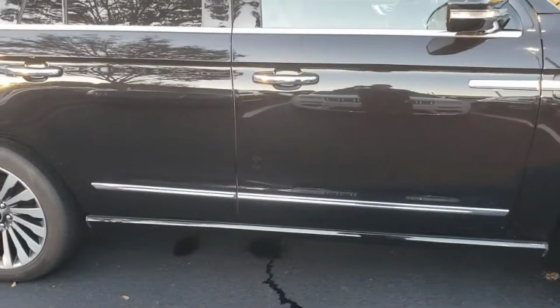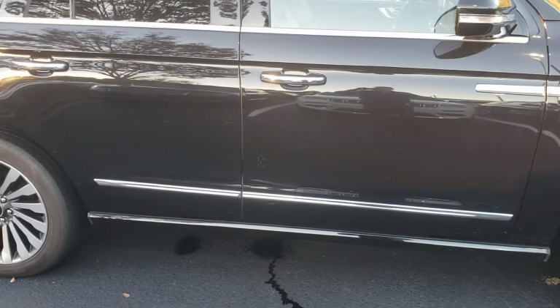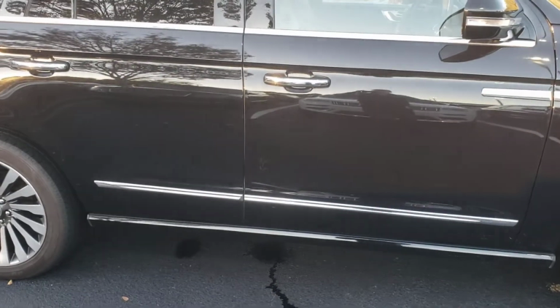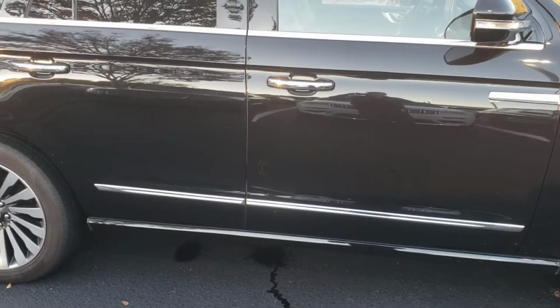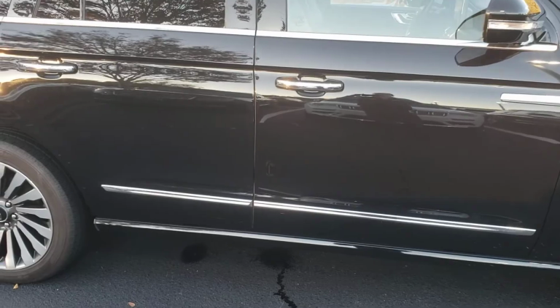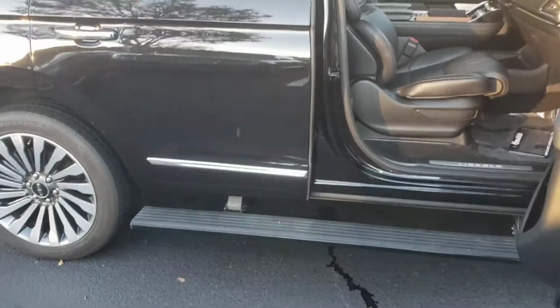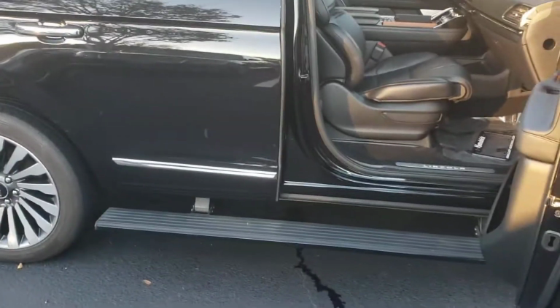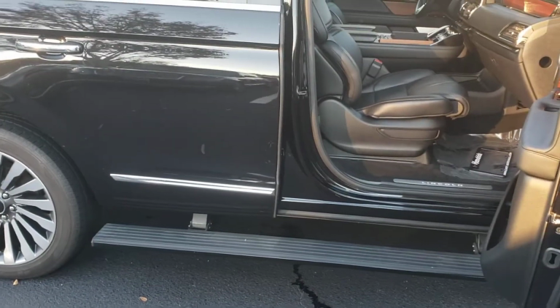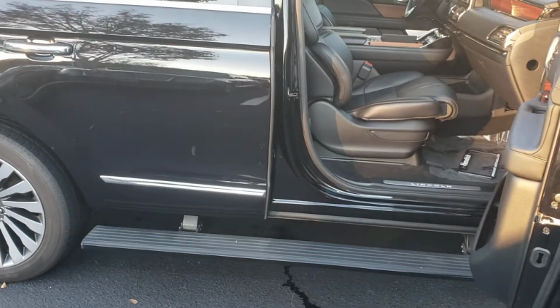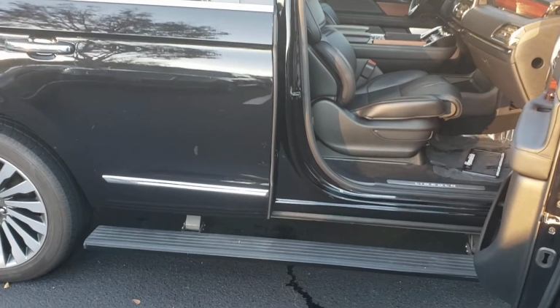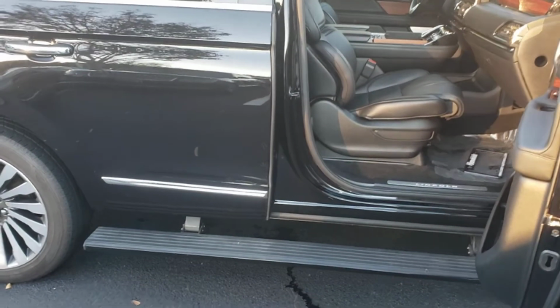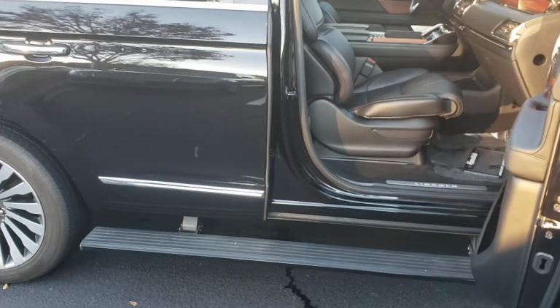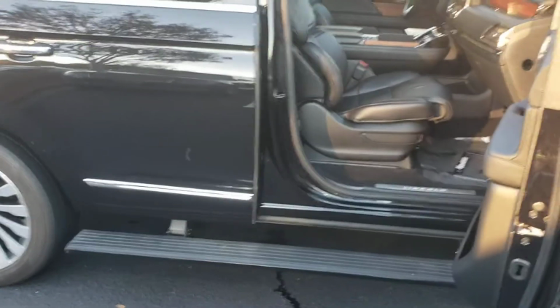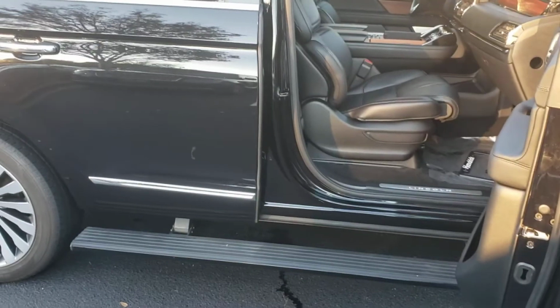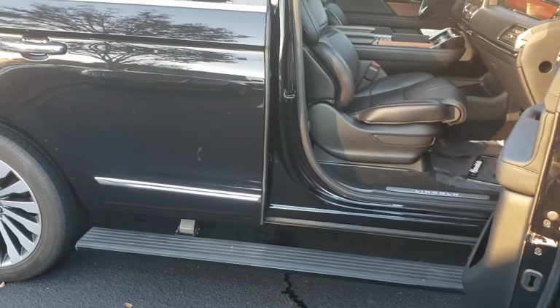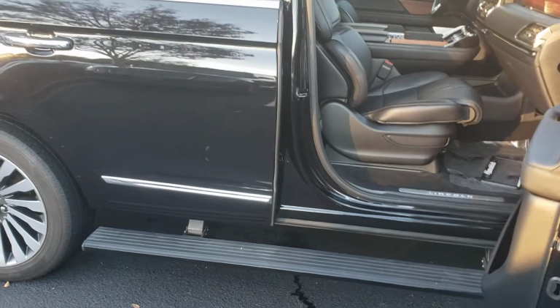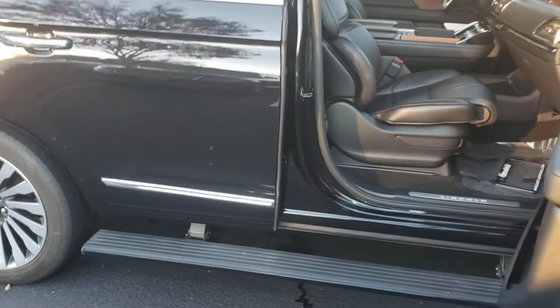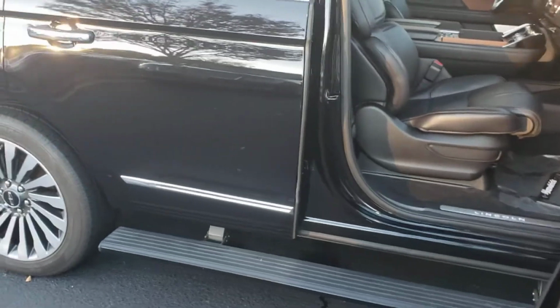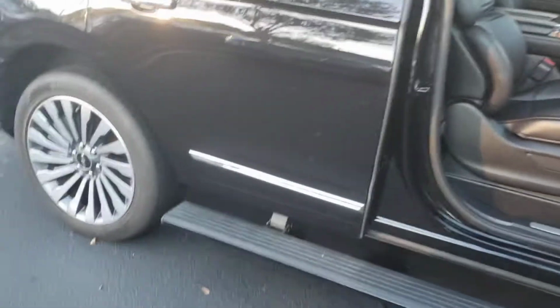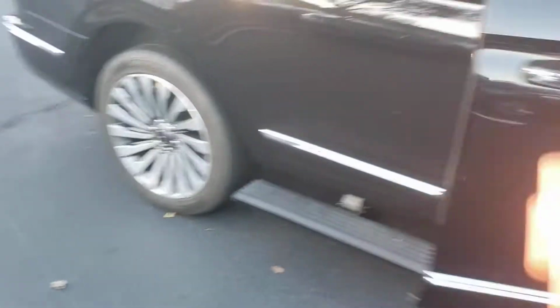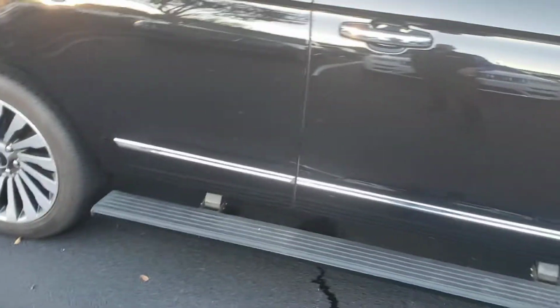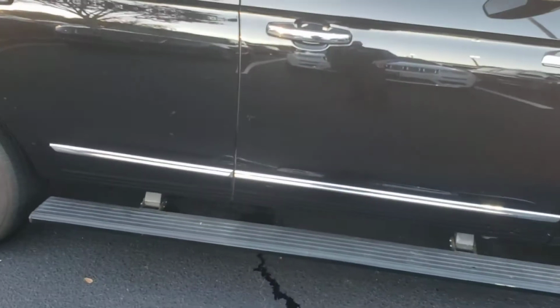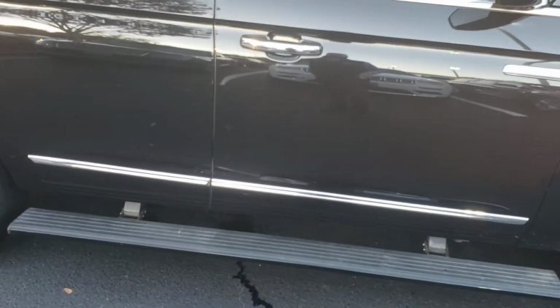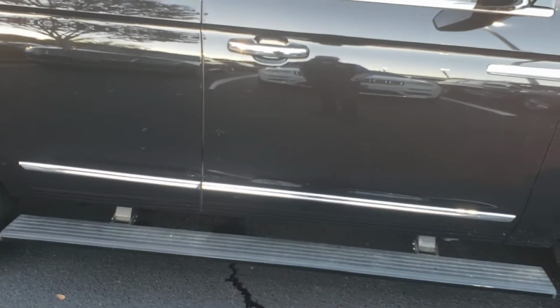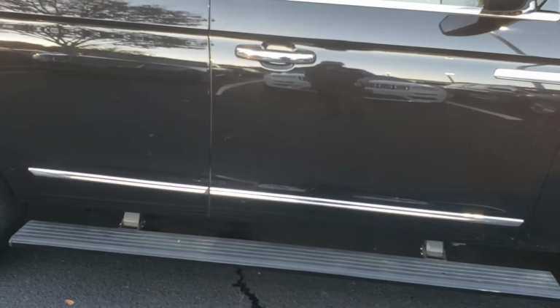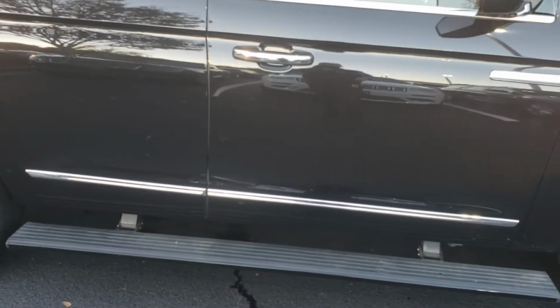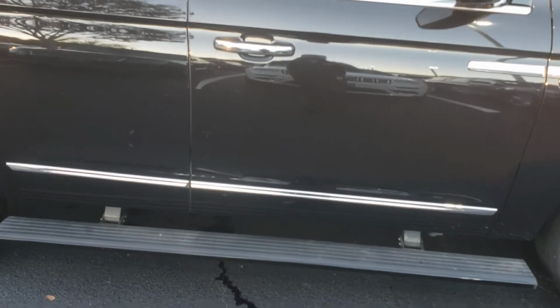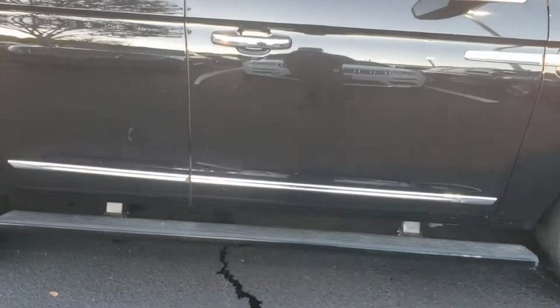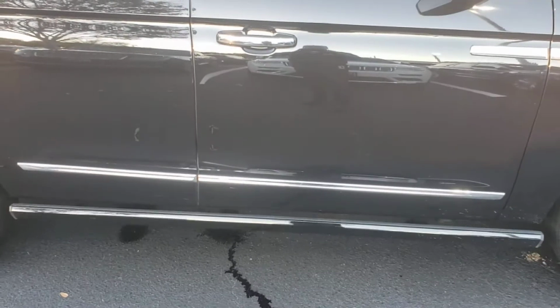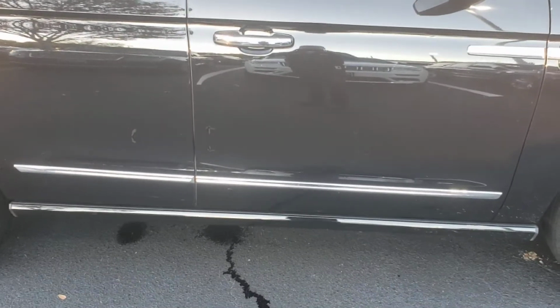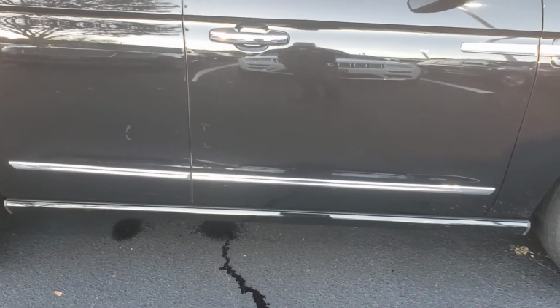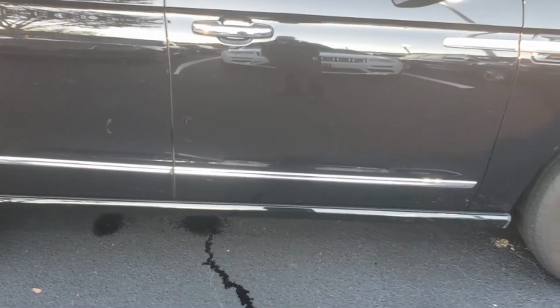It has the power running boards on the side. When you open the door, they come down — close the door and they go back up. Pretty nifty, huh?